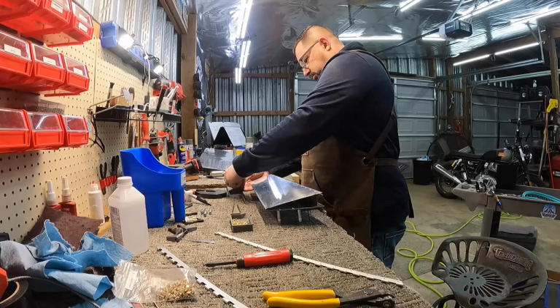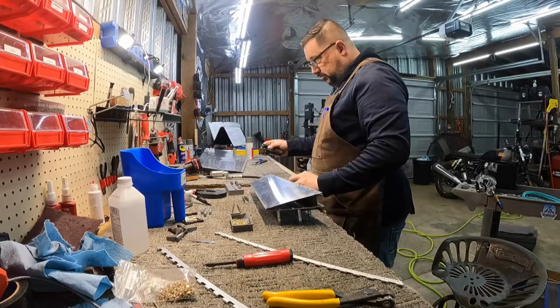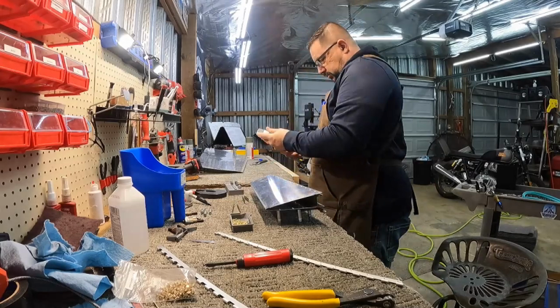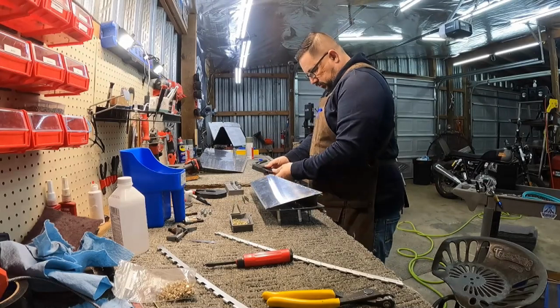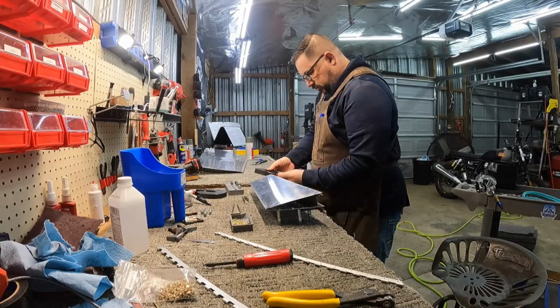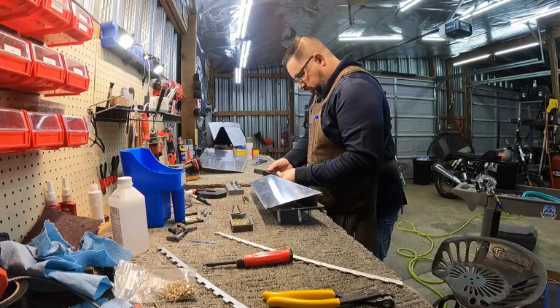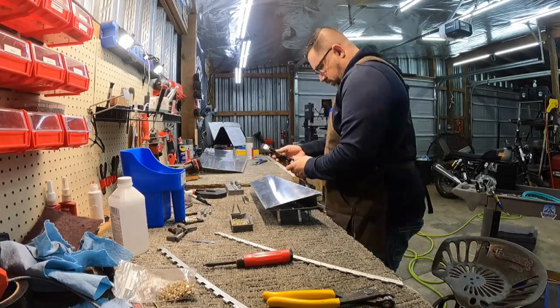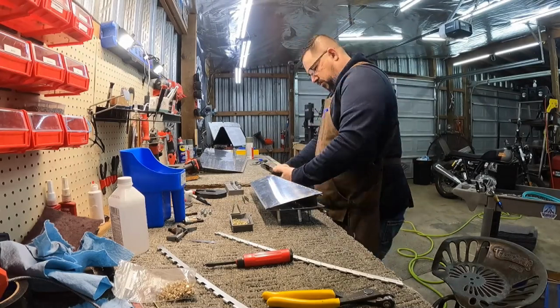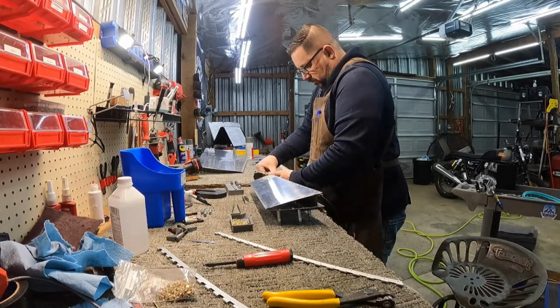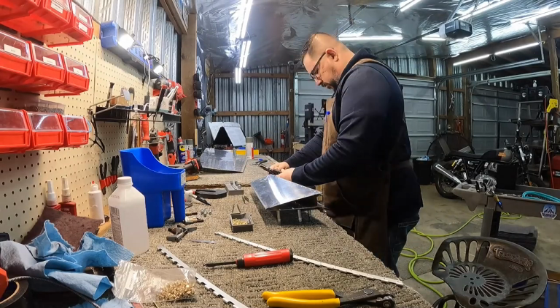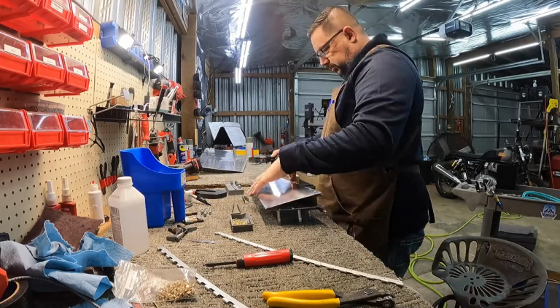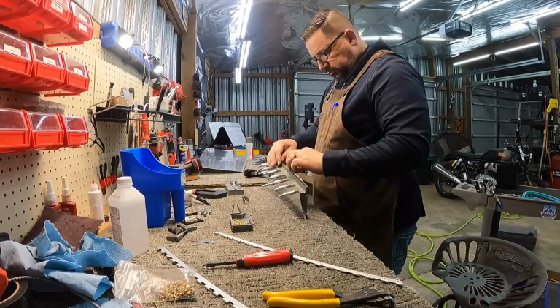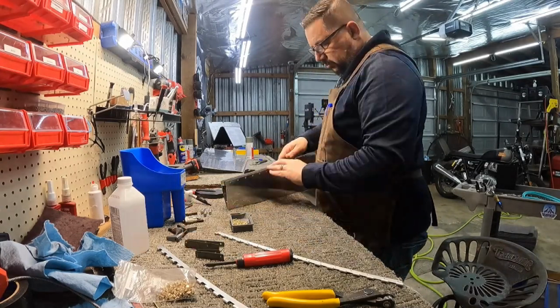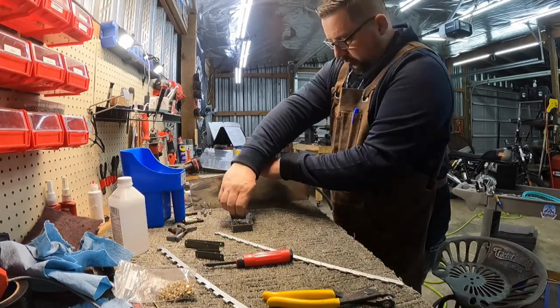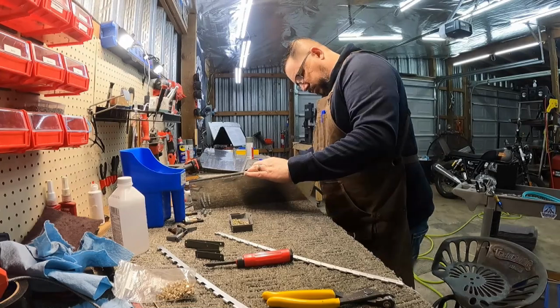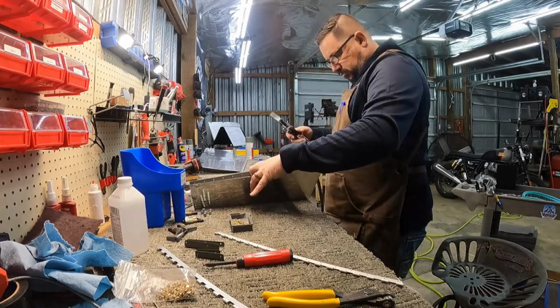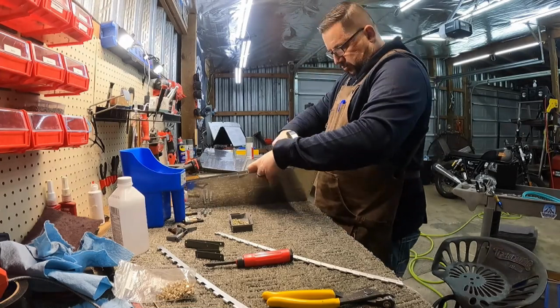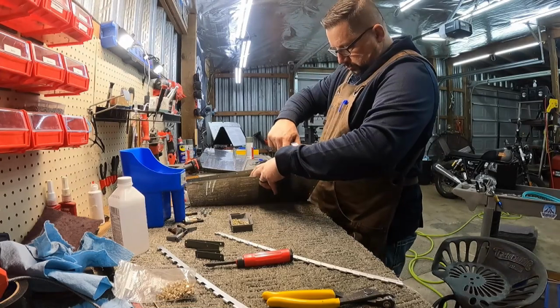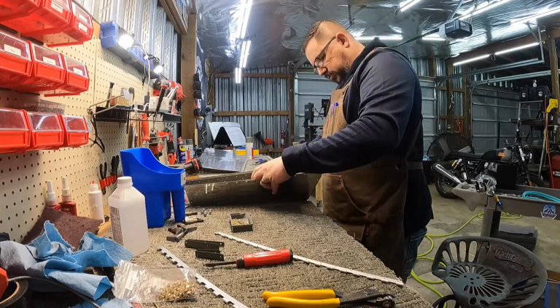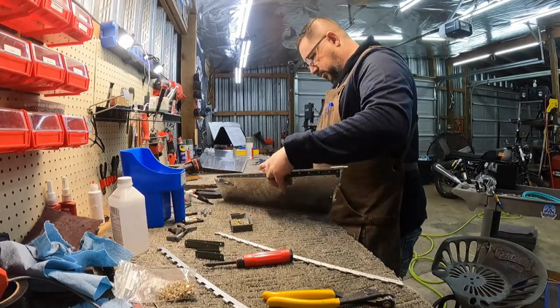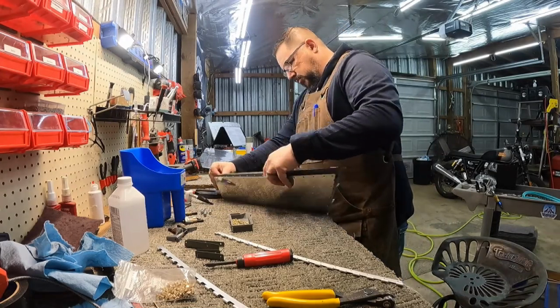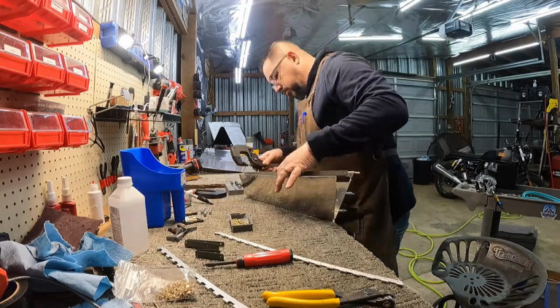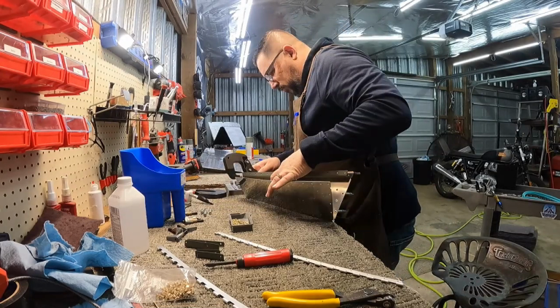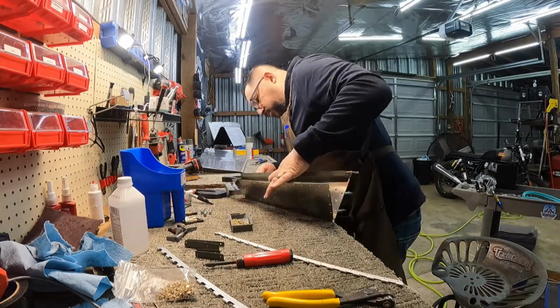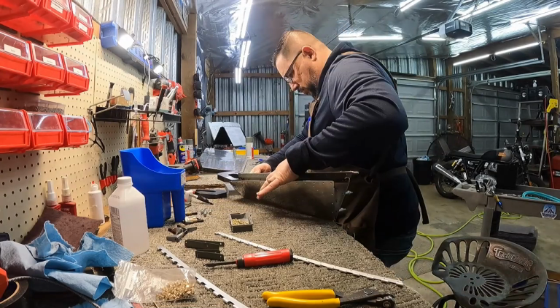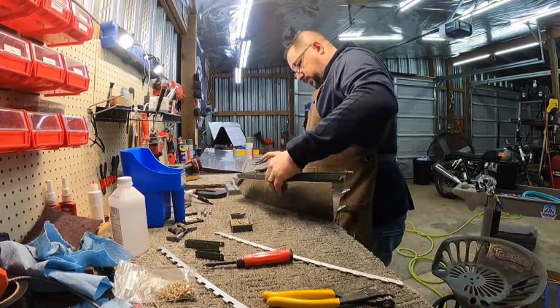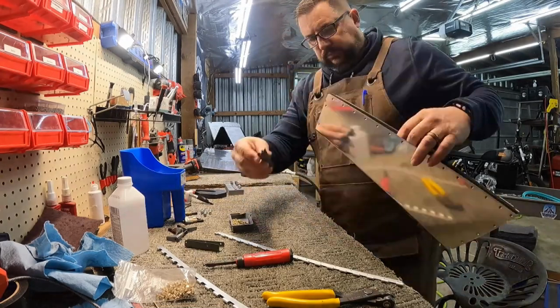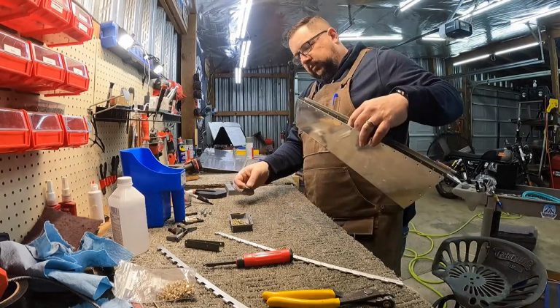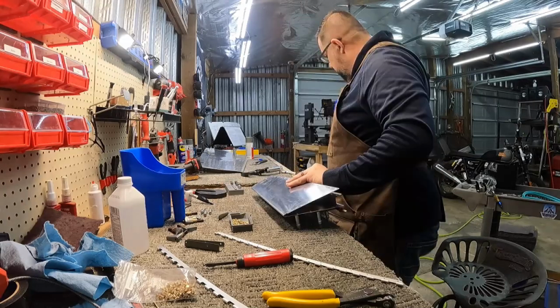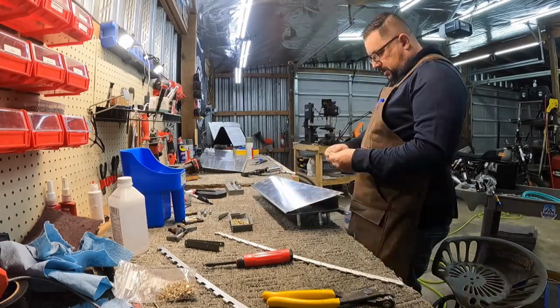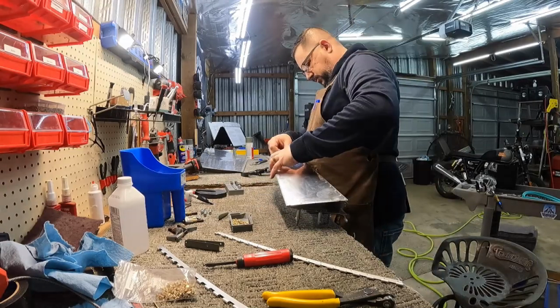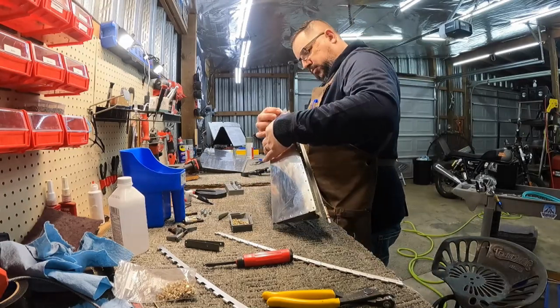So I needed to cut off the tab I didn't need and went ahead and did that. I'm not sure why I even primed that part since it's going to be exposed and presumably primed and painted later with the plane, but it got primed.